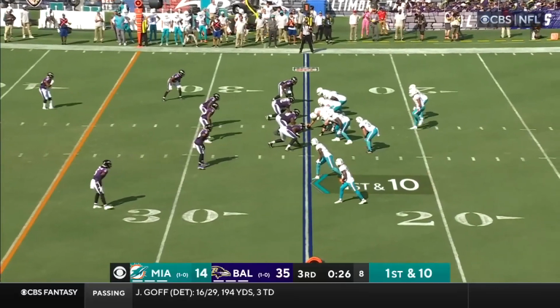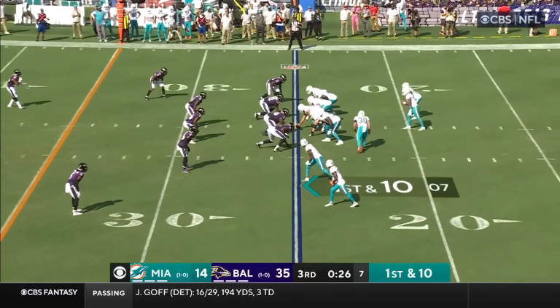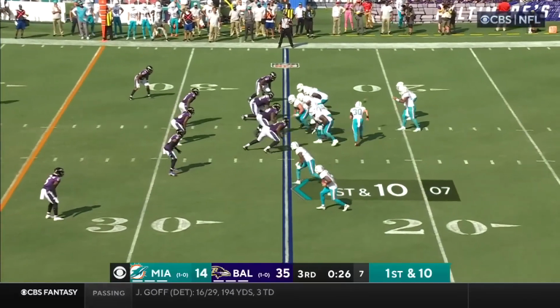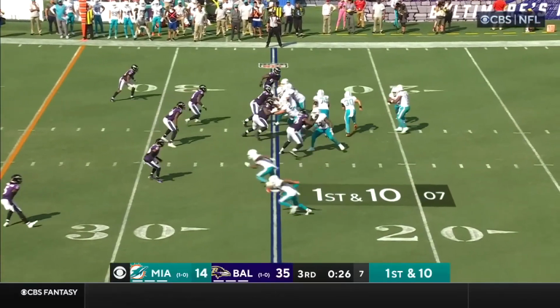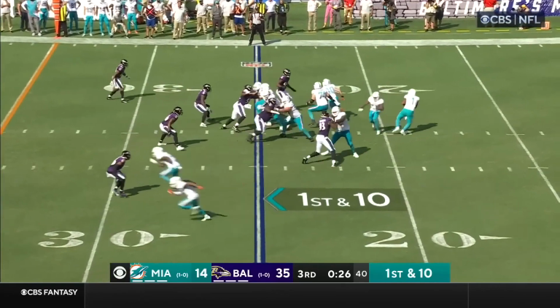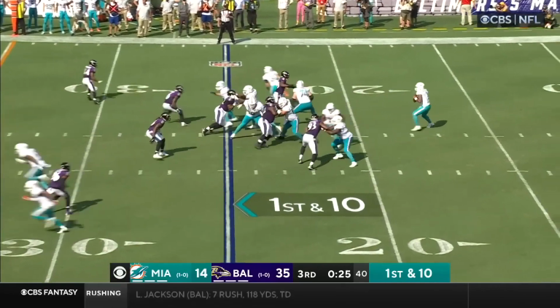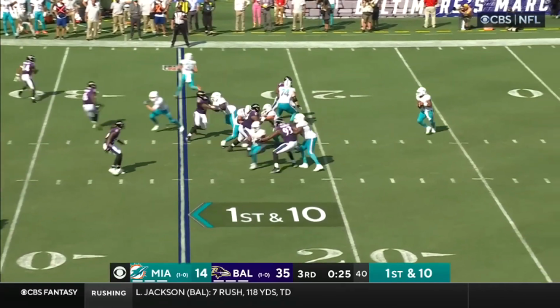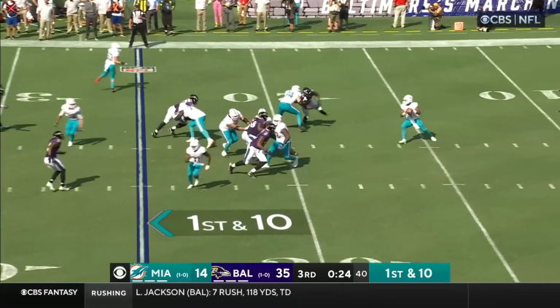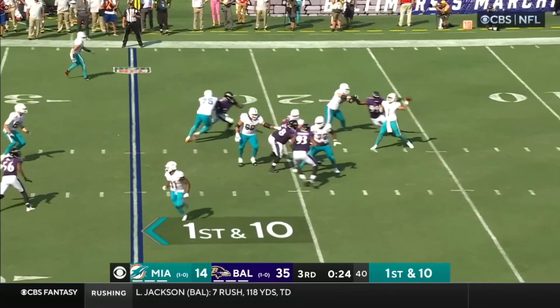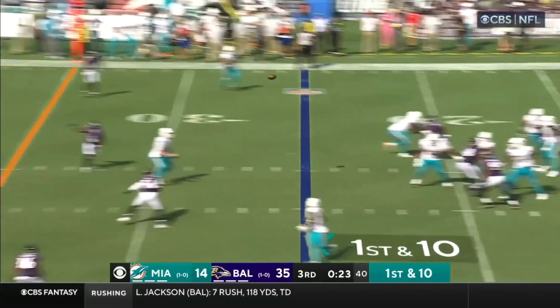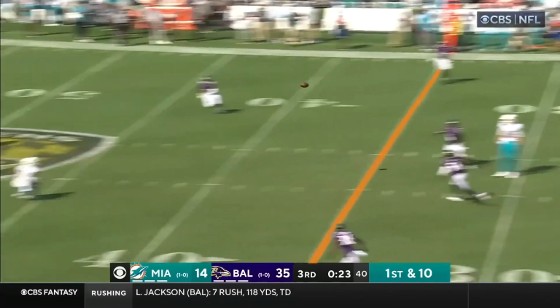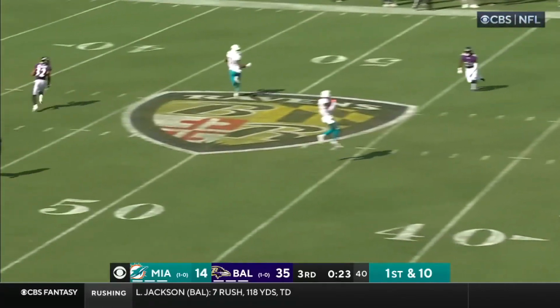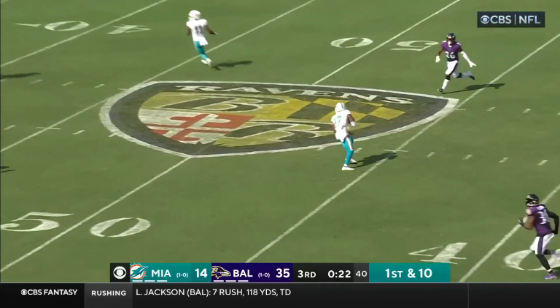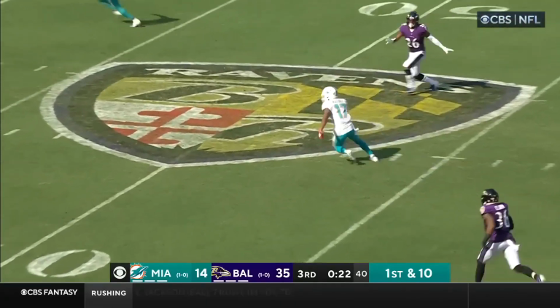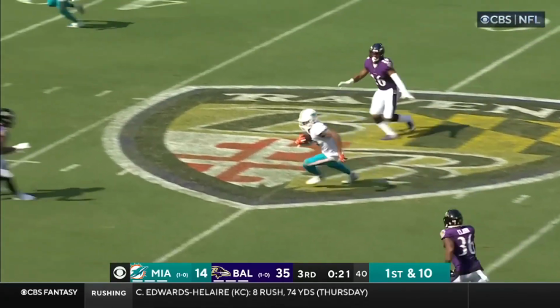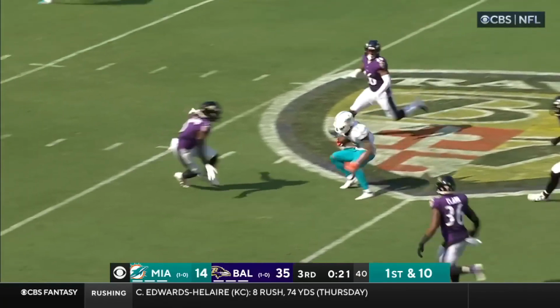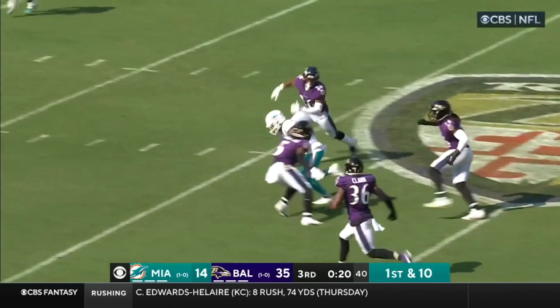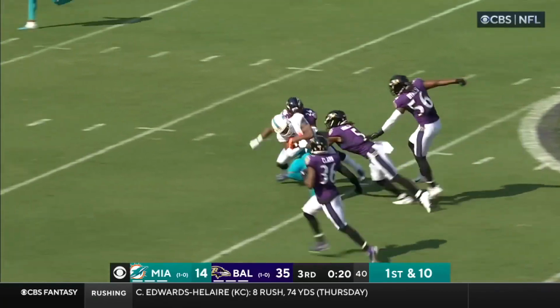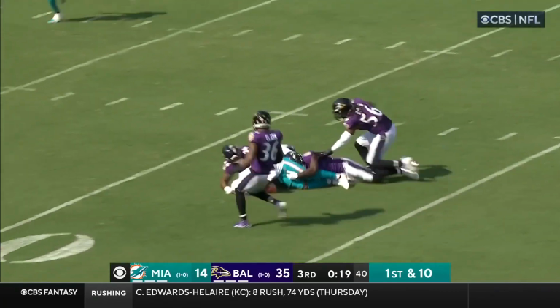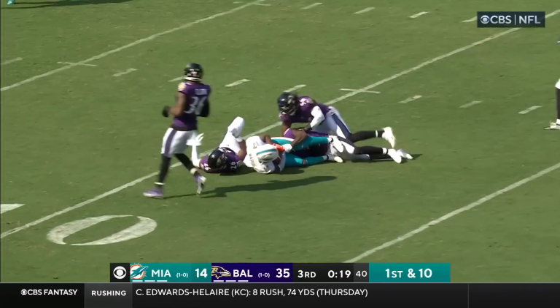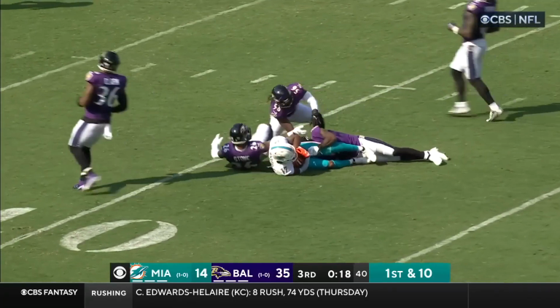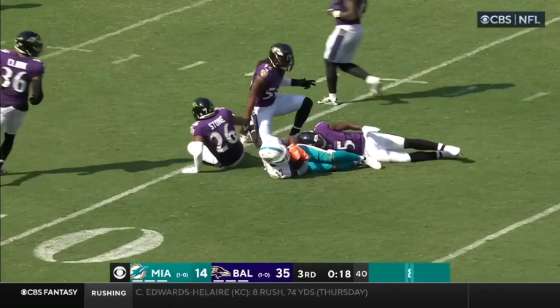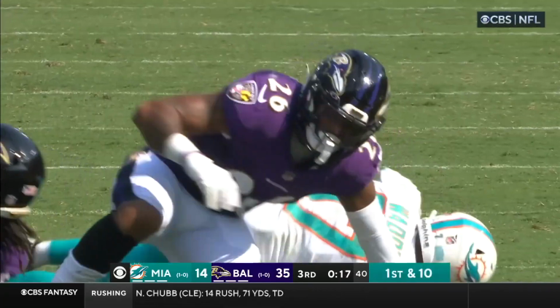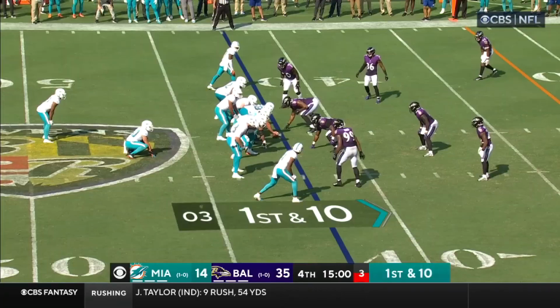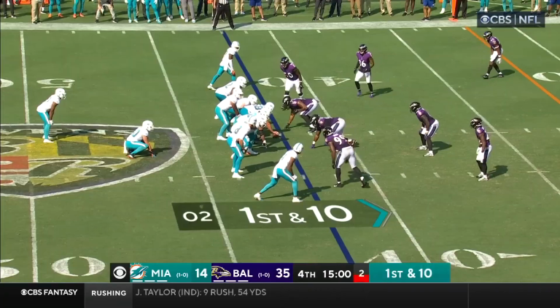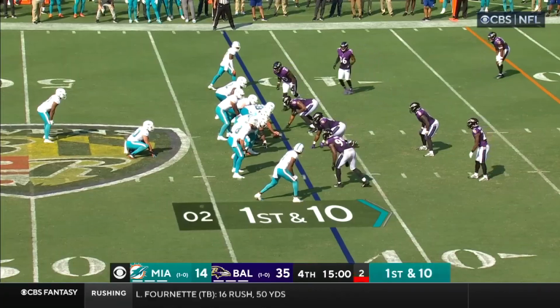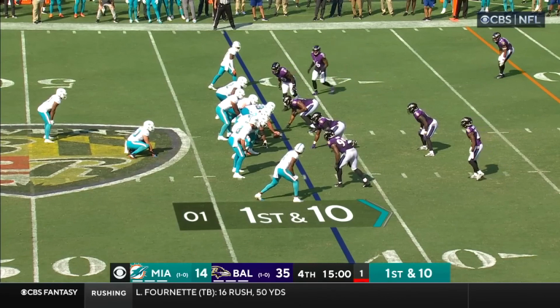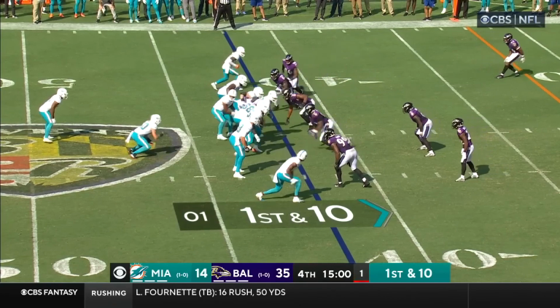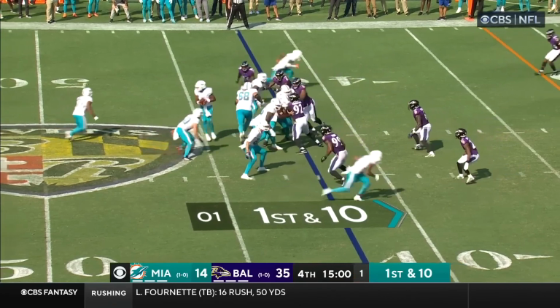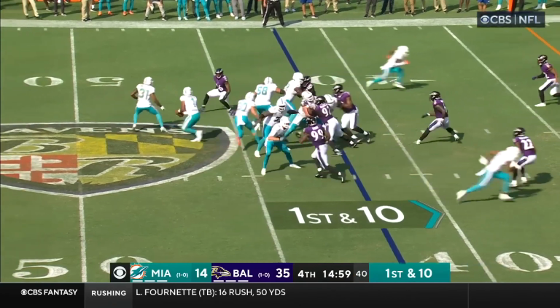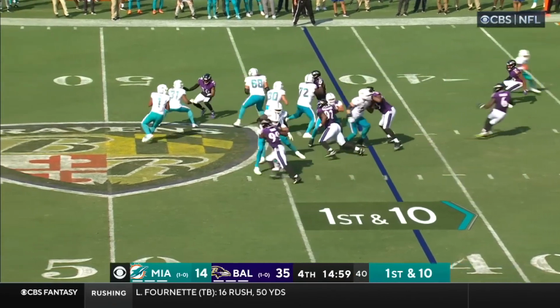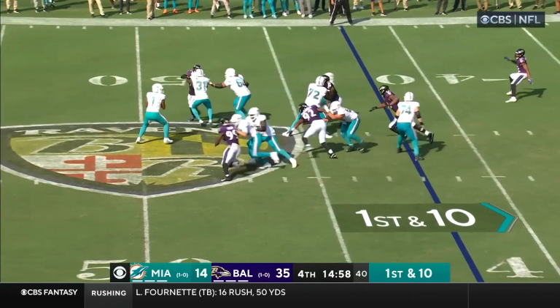26 seconds to play in the quarter. Tua Tagovailoa. I can bridge the block and wide open. They got the leap in Waddle — by midfield and down to the 42-yard line. Miami was just the opposite — they went 8-1 to finish off this season.